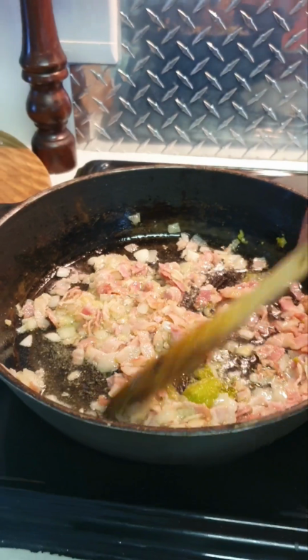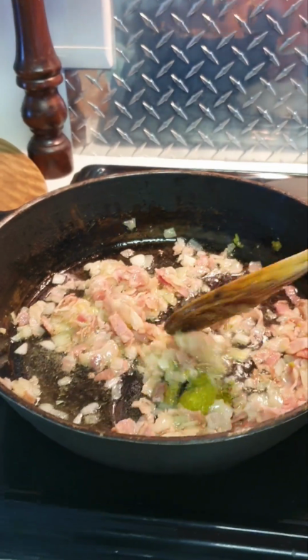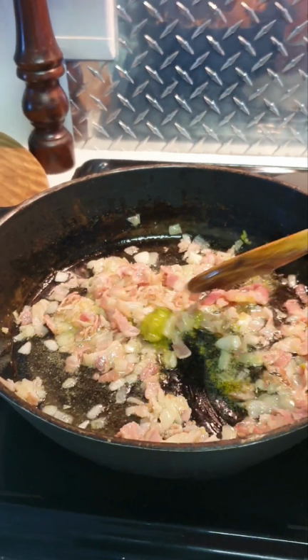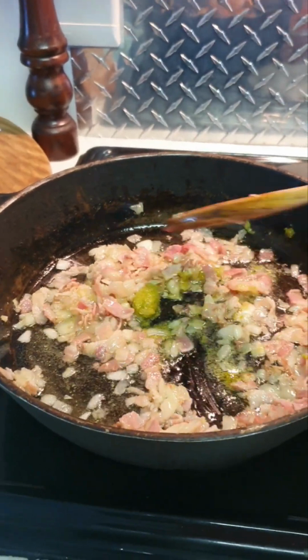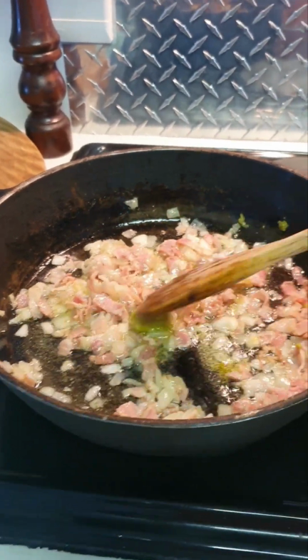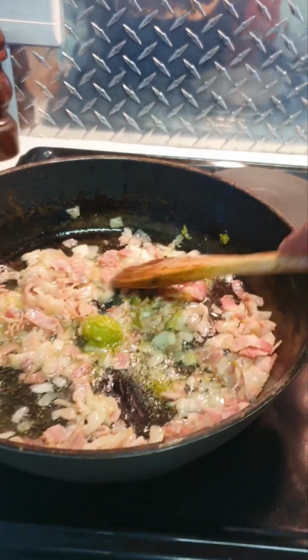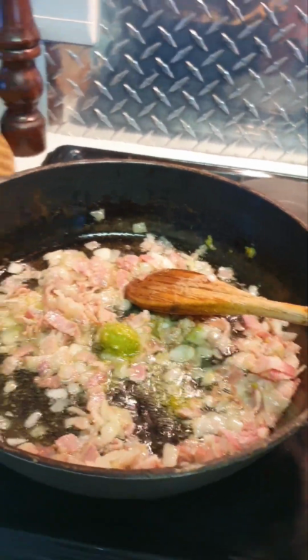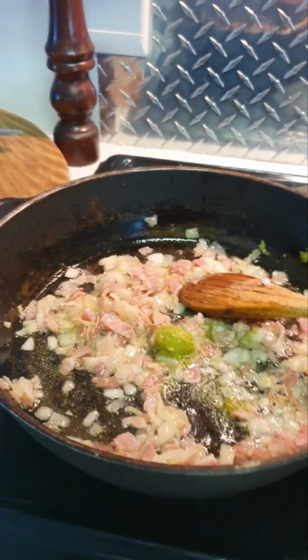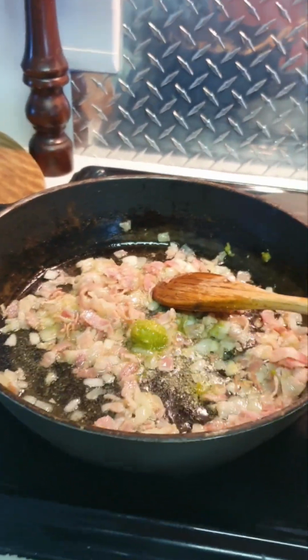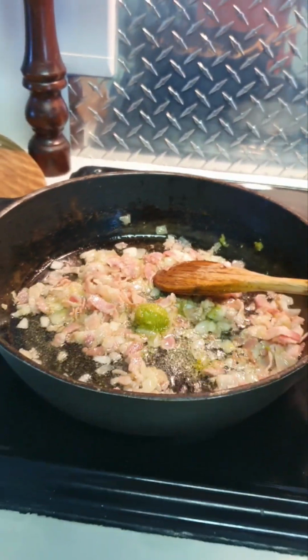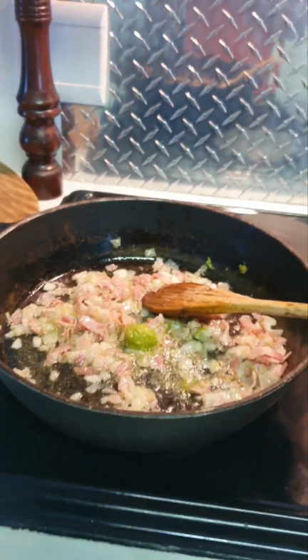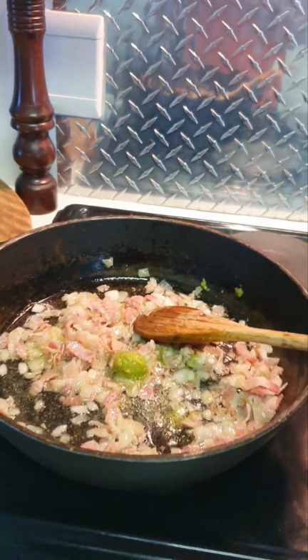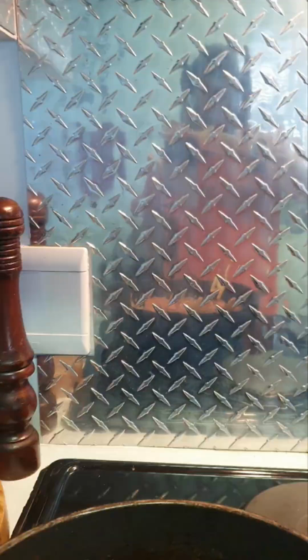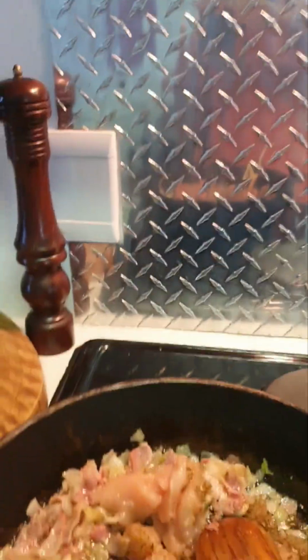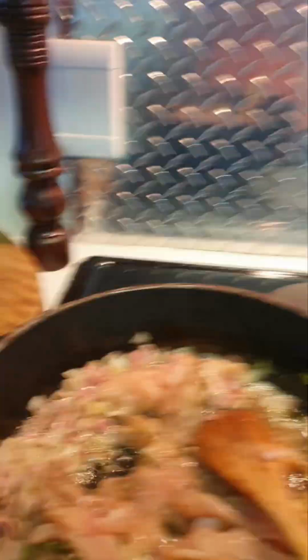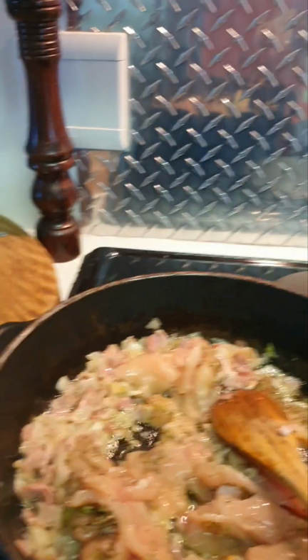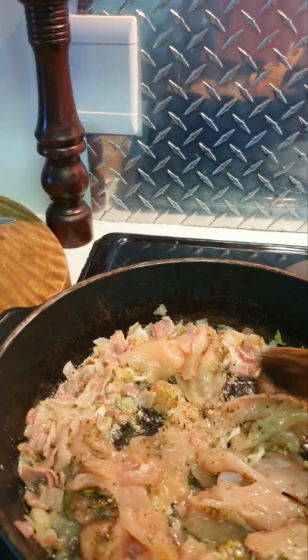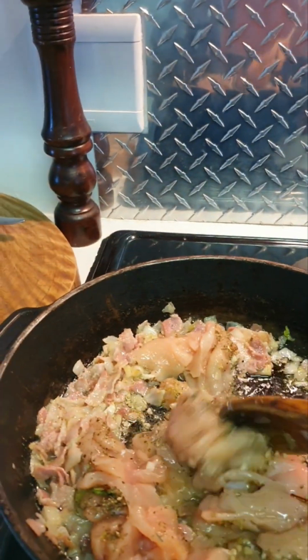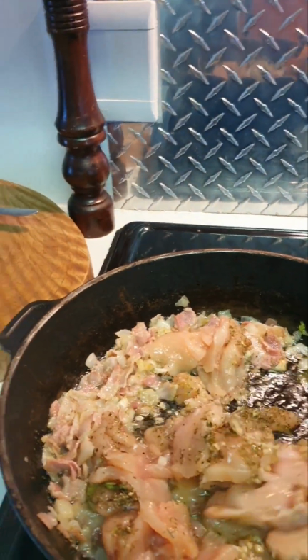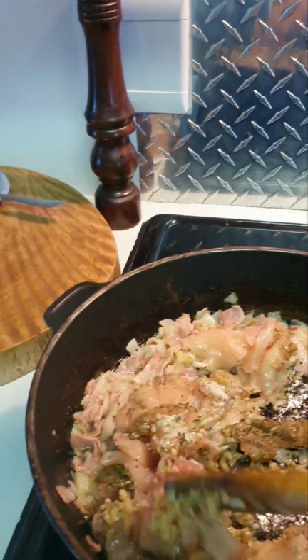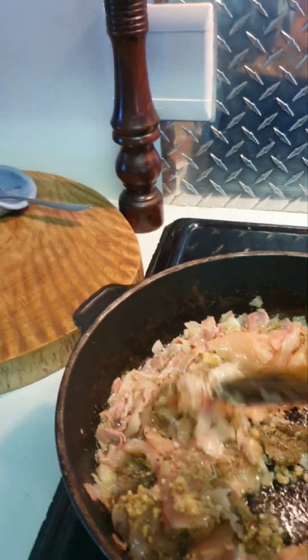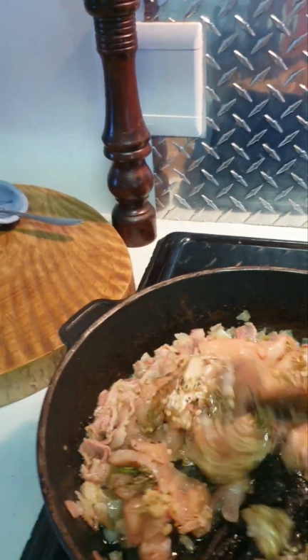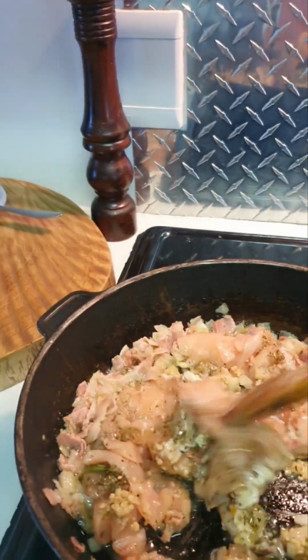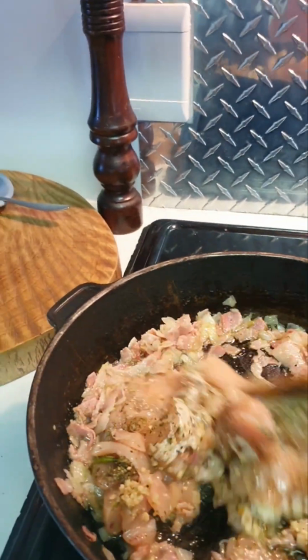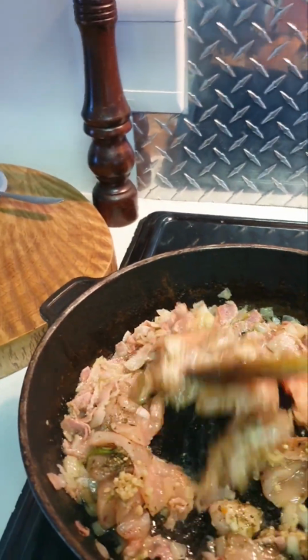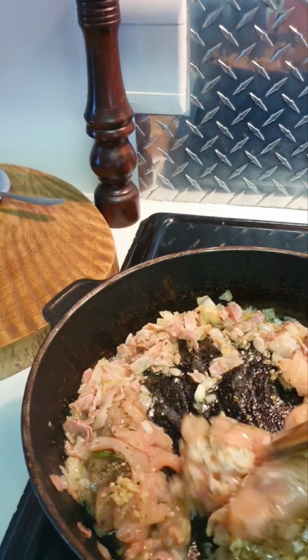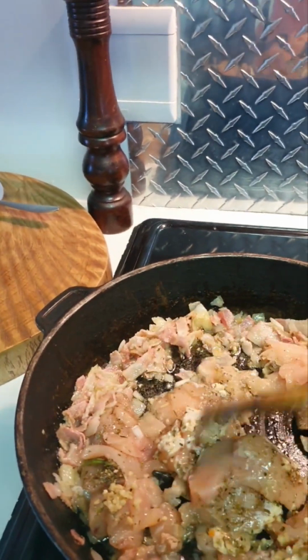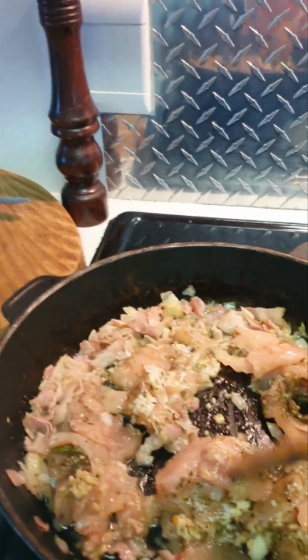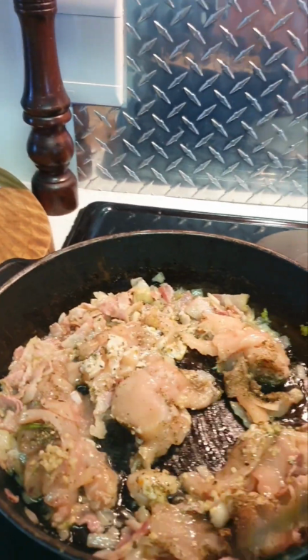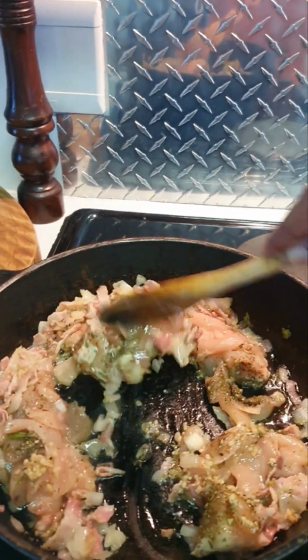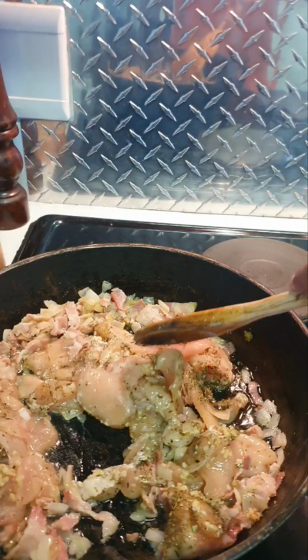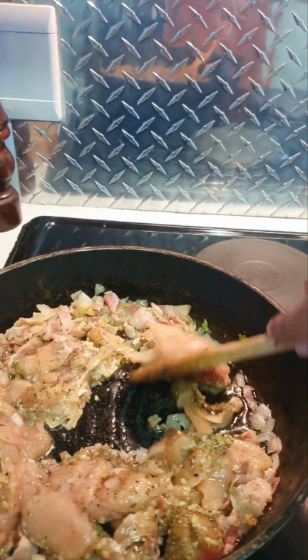I don't have to wait until this dissolves — I'm going to throw in the chicken now. Chicken's in. Giving it a stir, and garlic is all over the place.